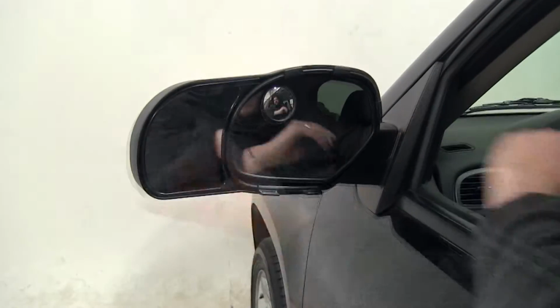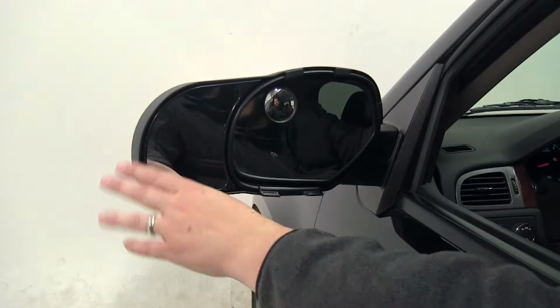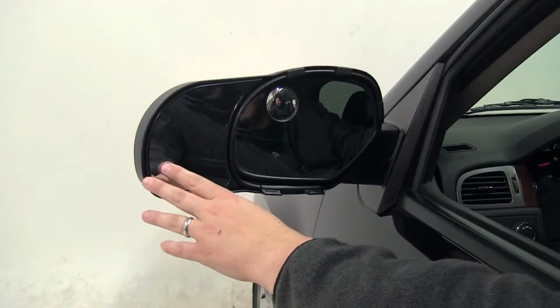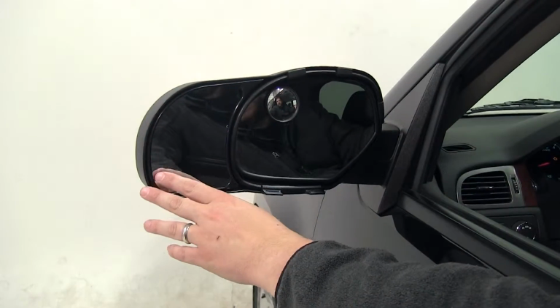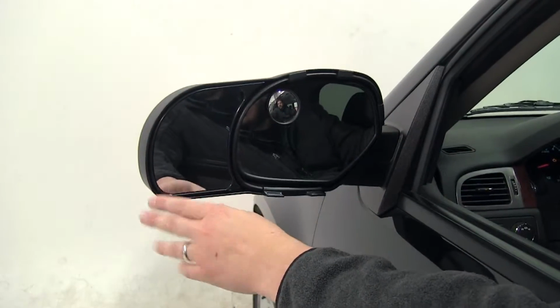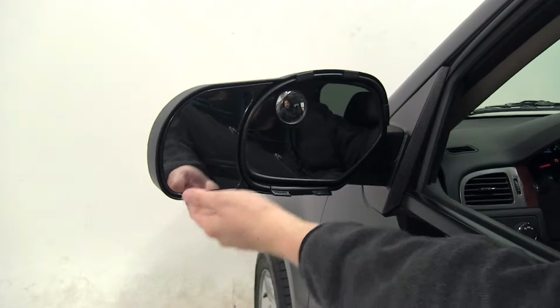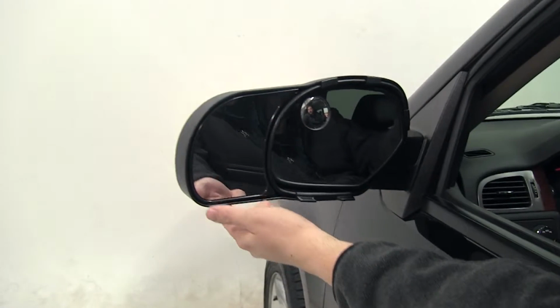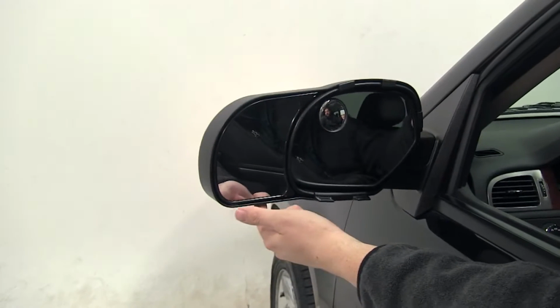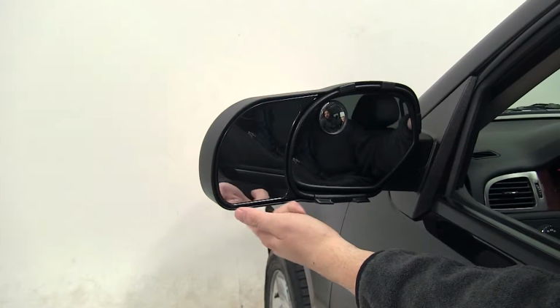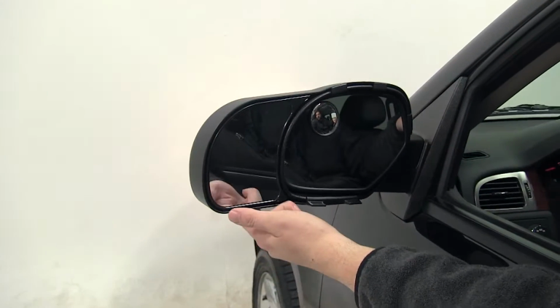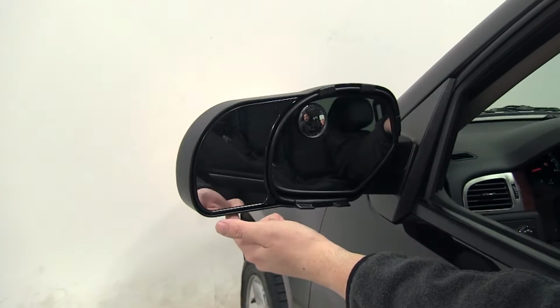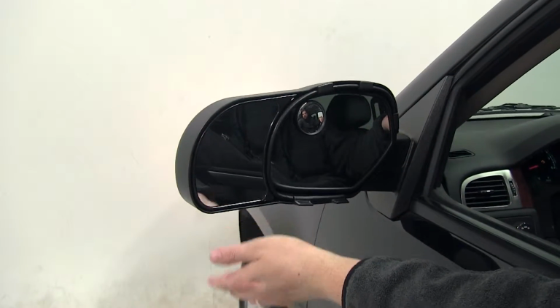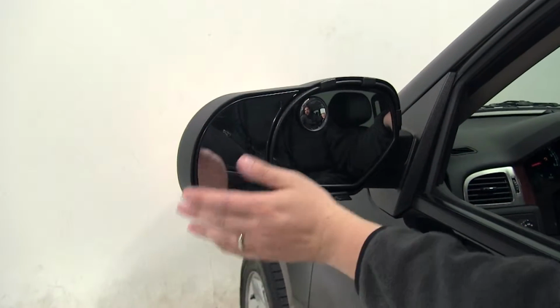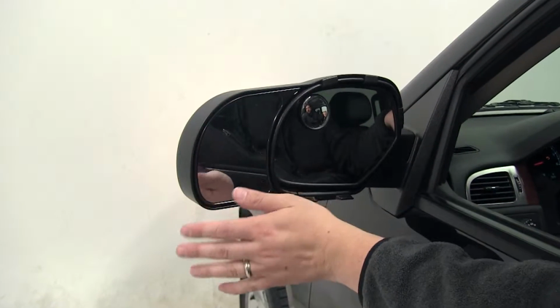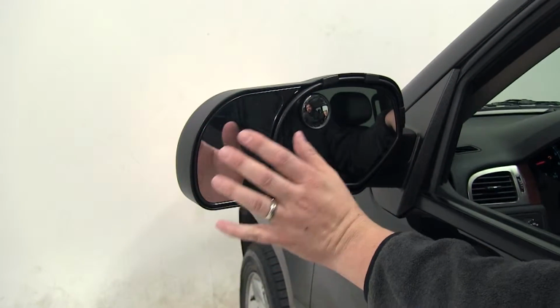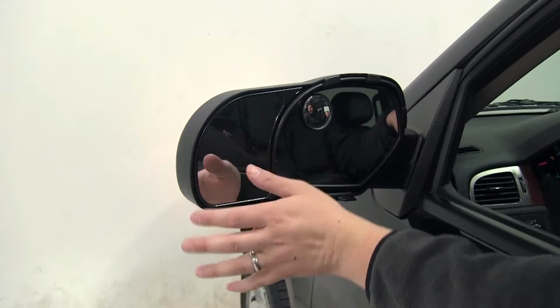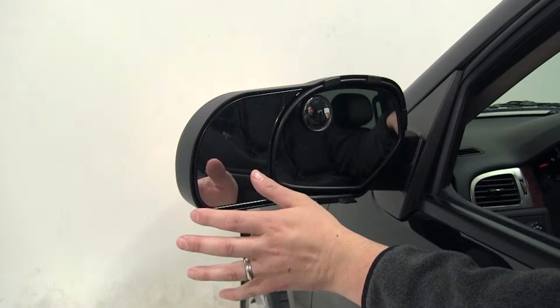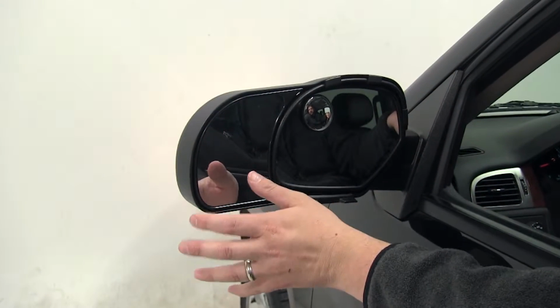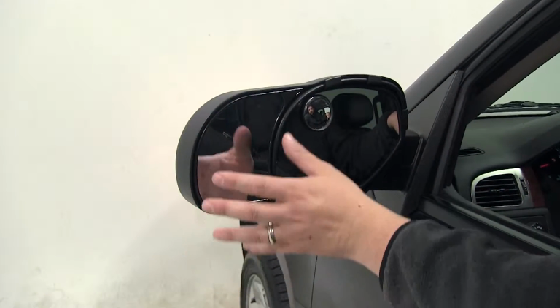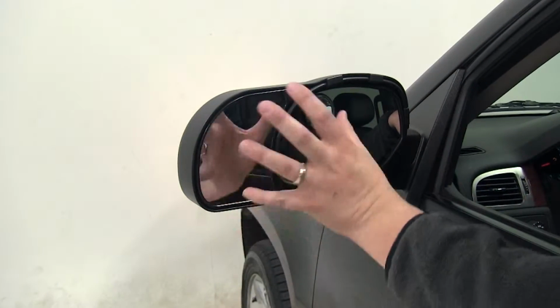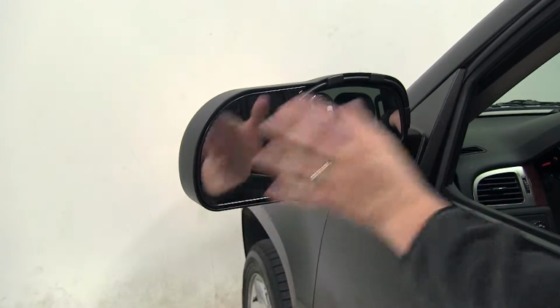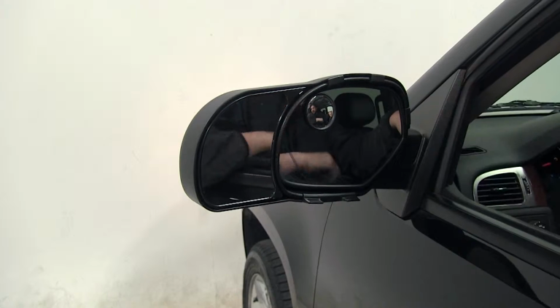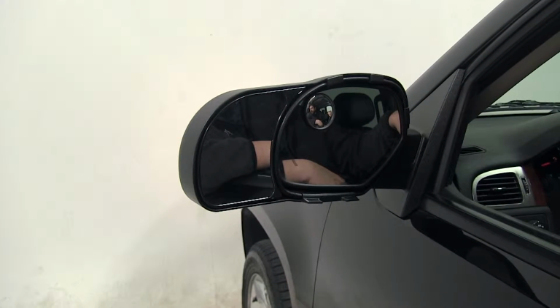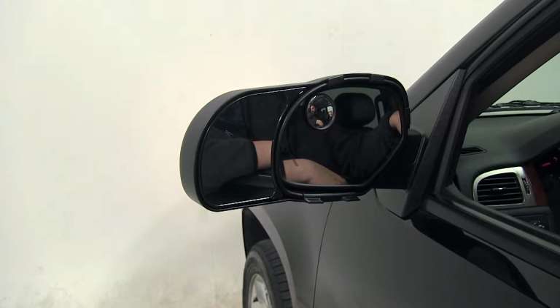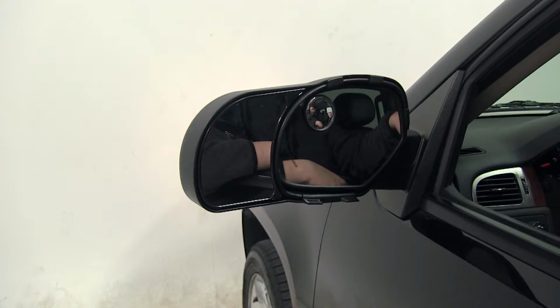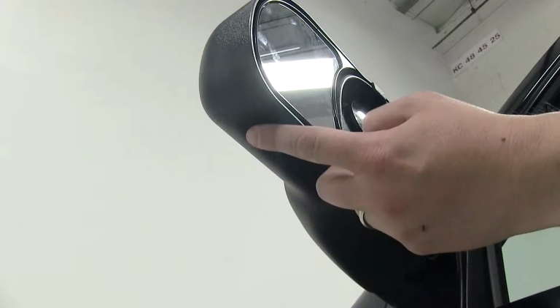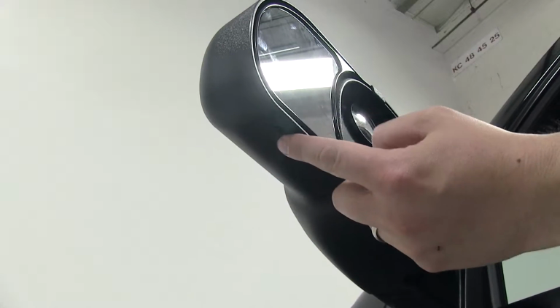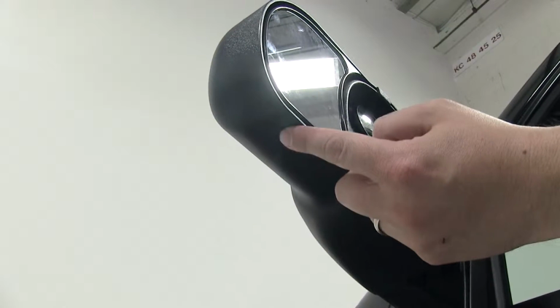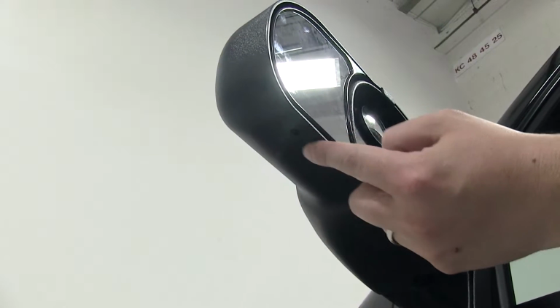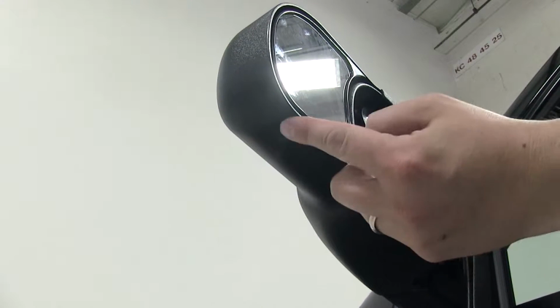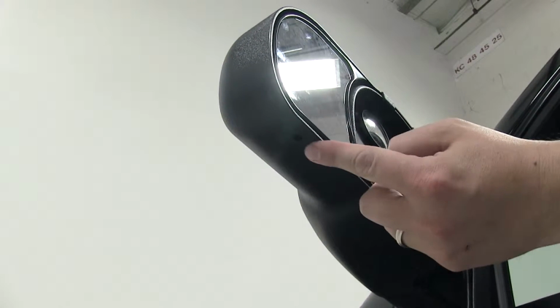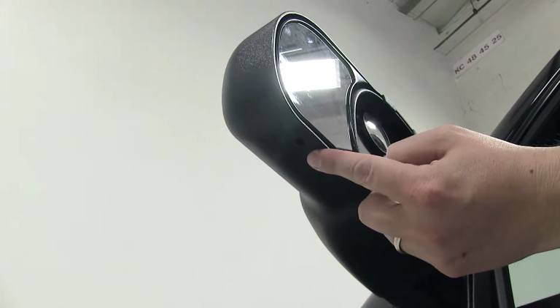Now should this ever become stuck, there is a set screw on the bottom here that you can use to tighten it back up, just to make sure it stays in place. The set screw is going to be located in this section here.